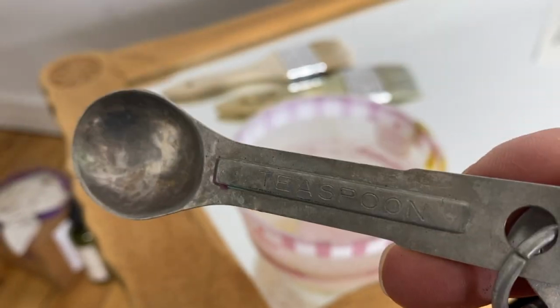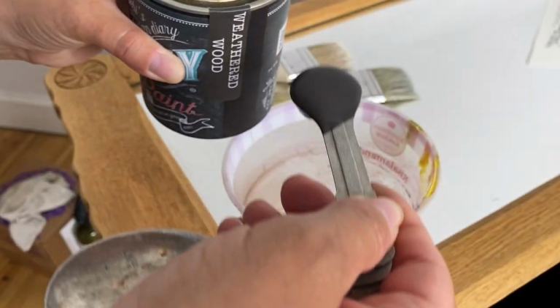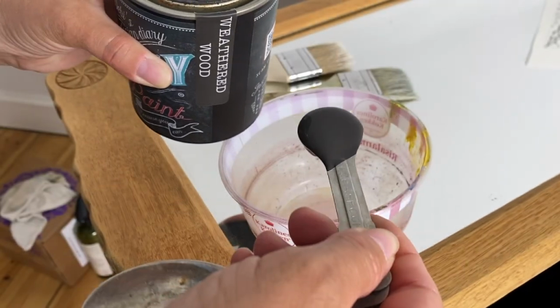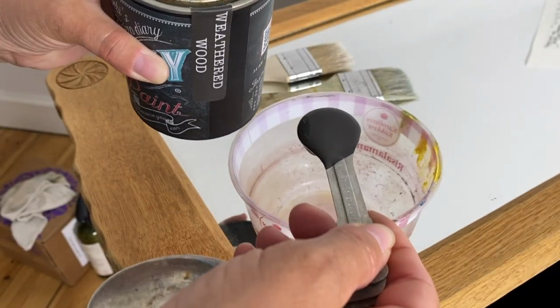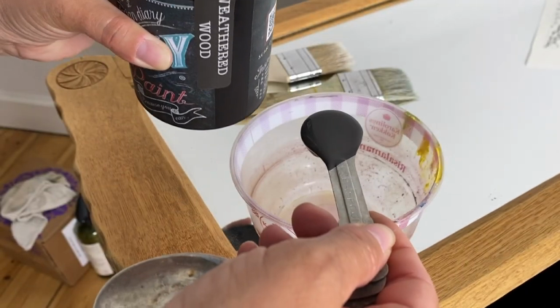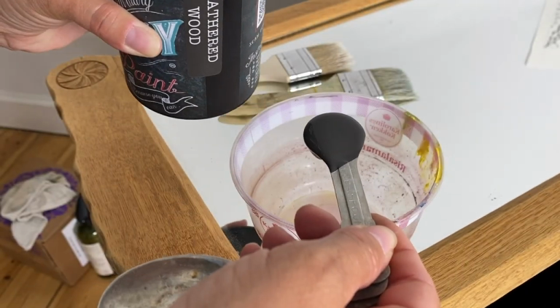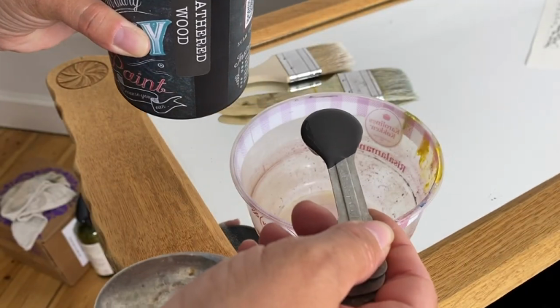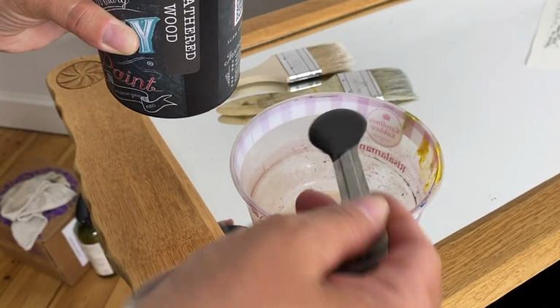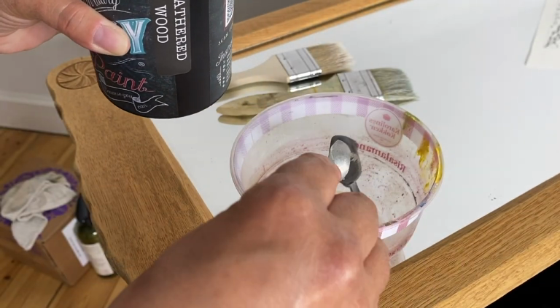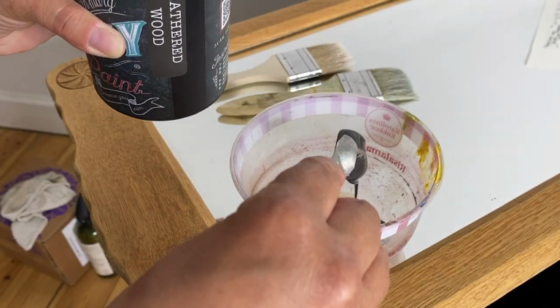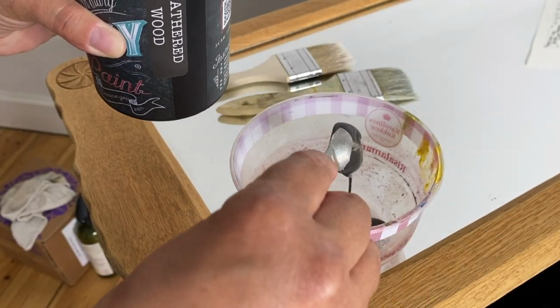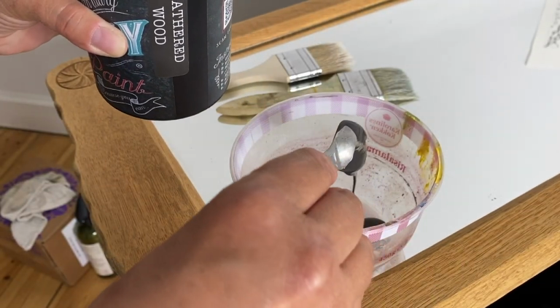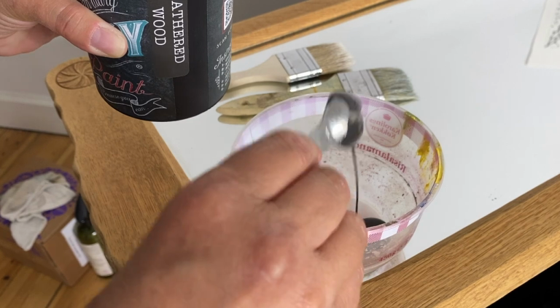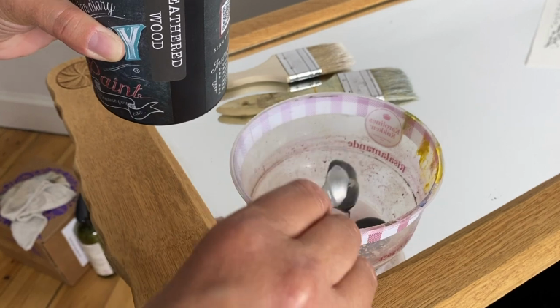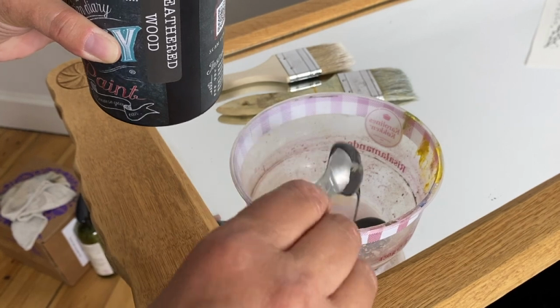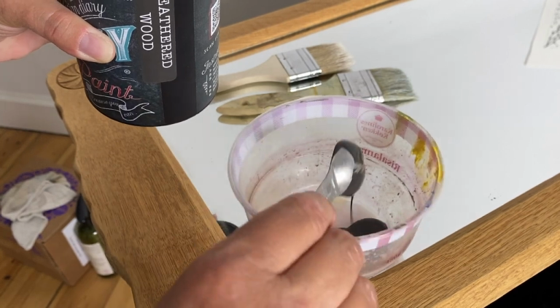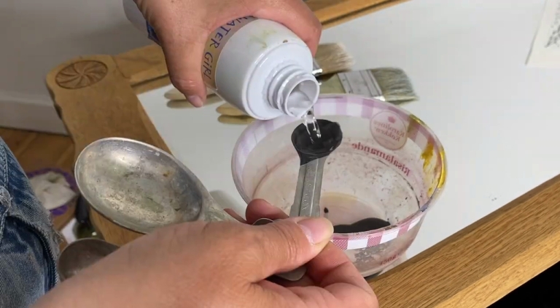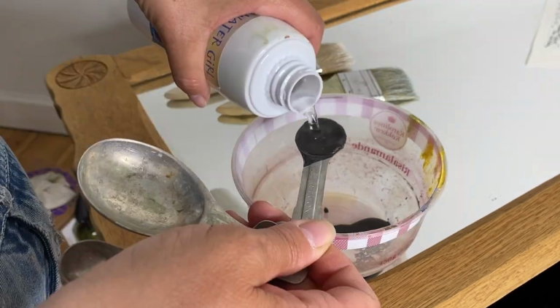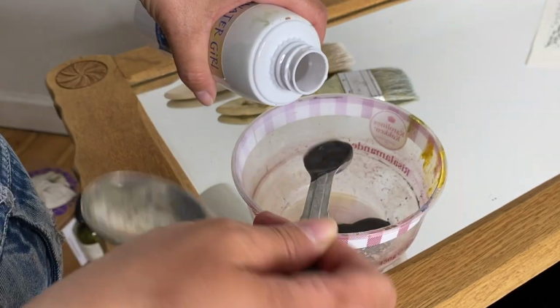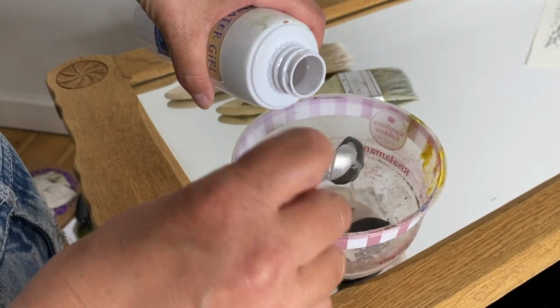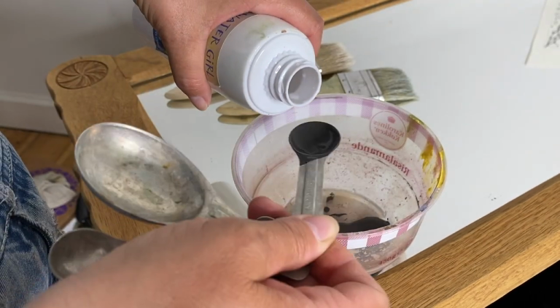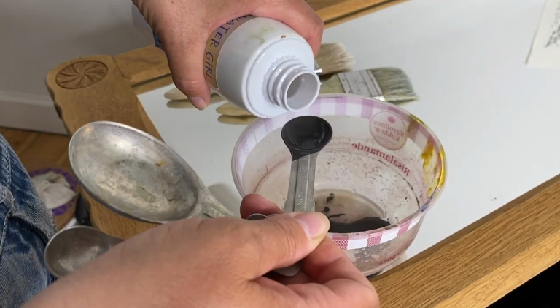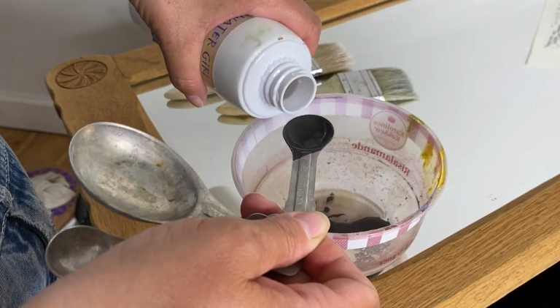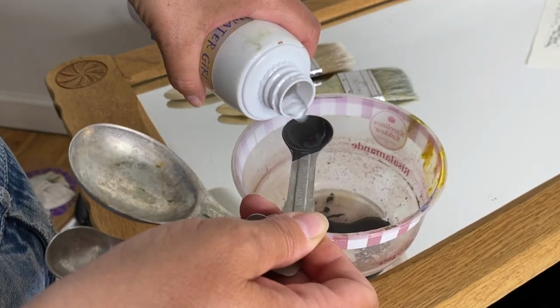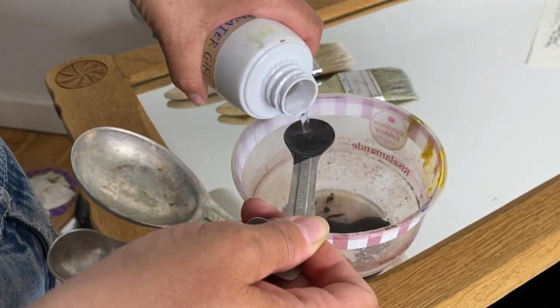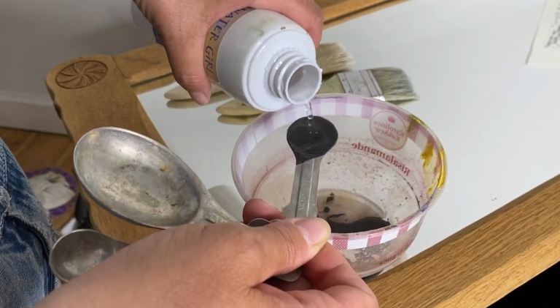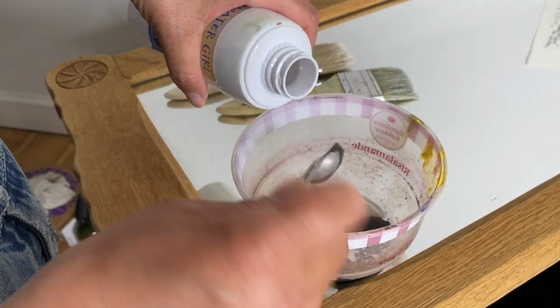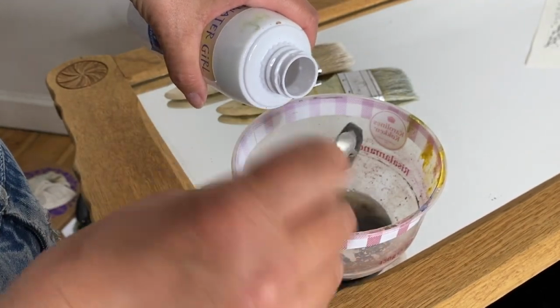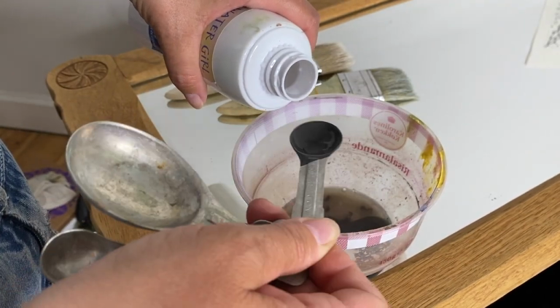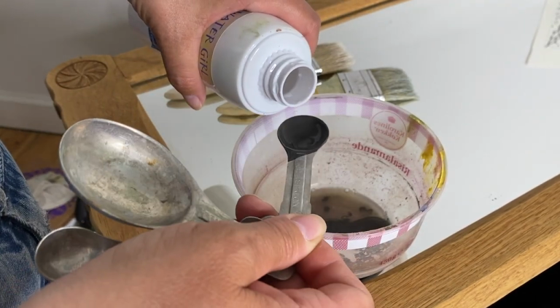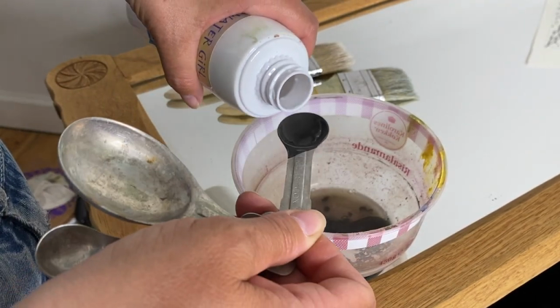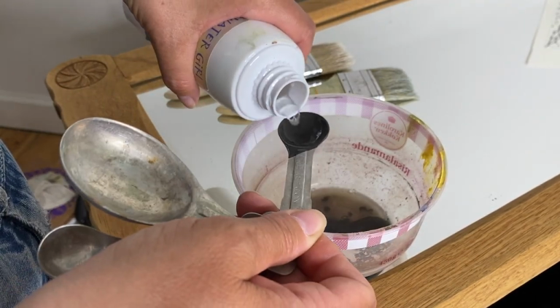So the first thing I'm going to do is mix up a wash, which is nothing more than paint and water. I'm using DIY paint in weathered wood and some water in a bowl, and mixing it up.